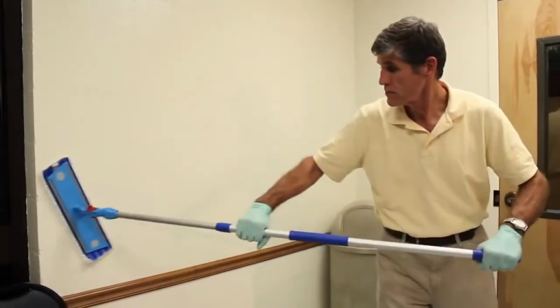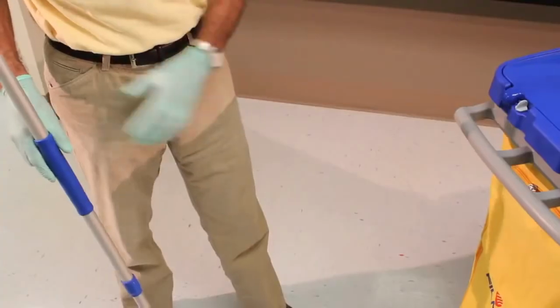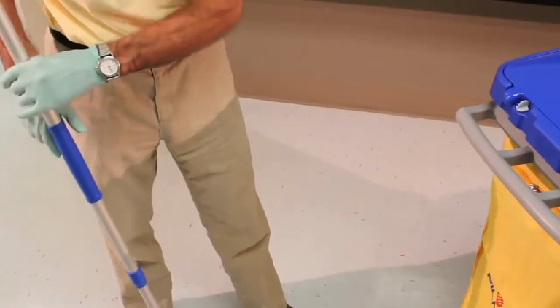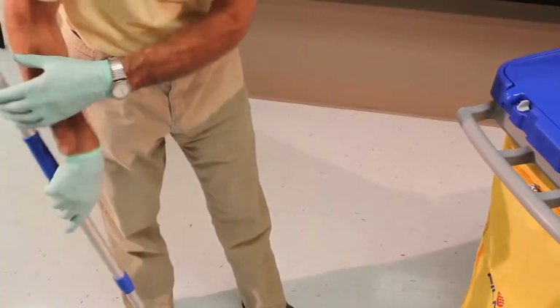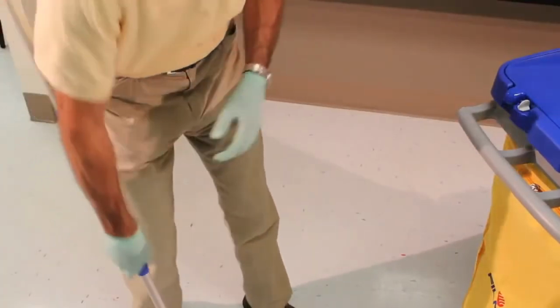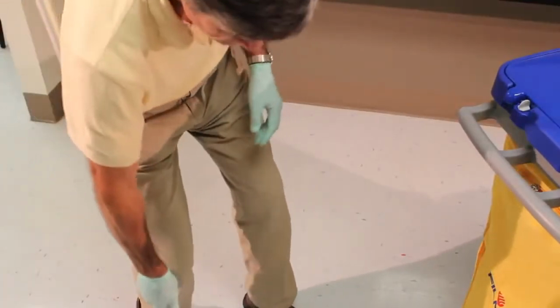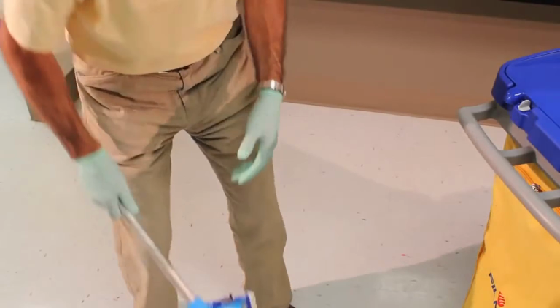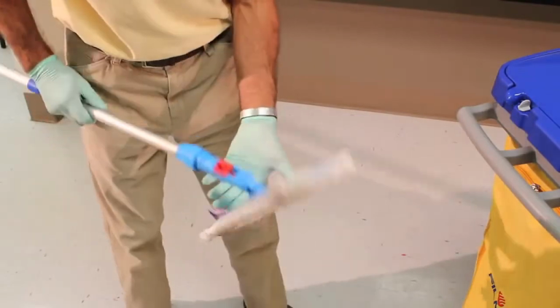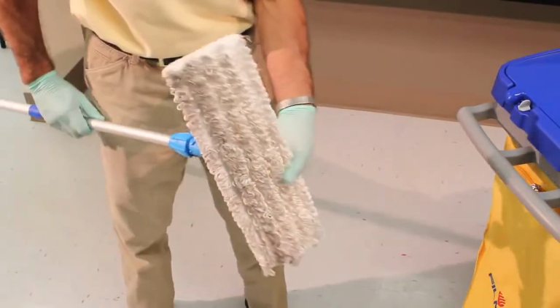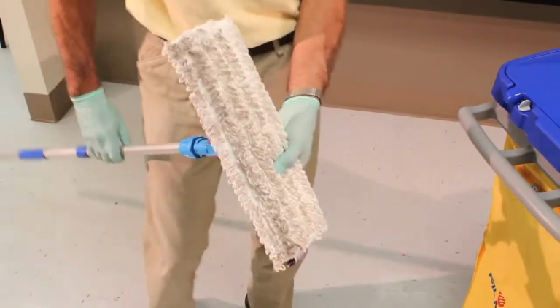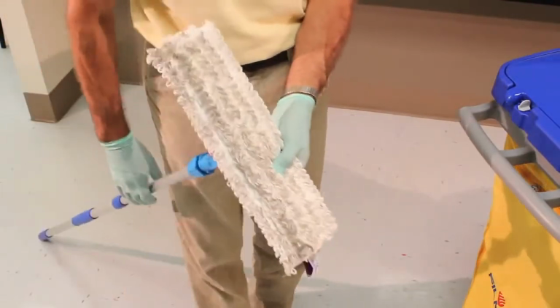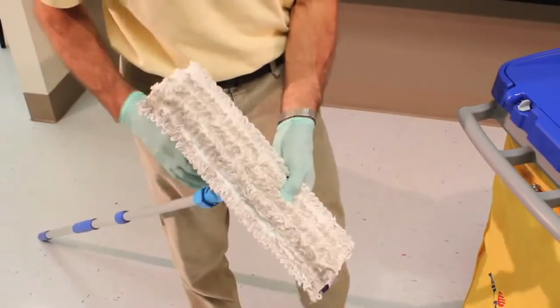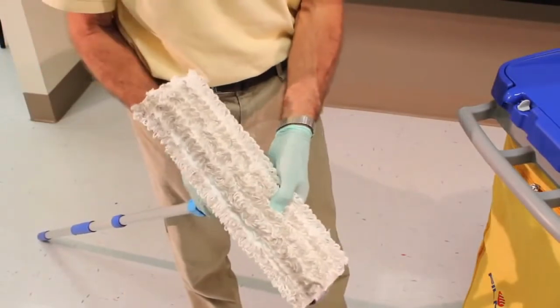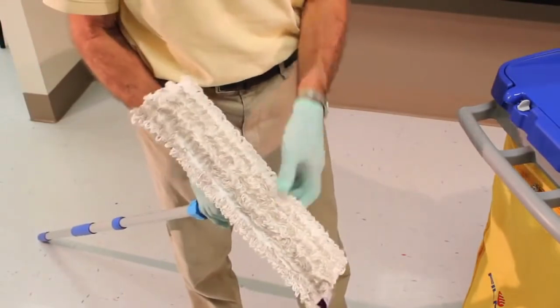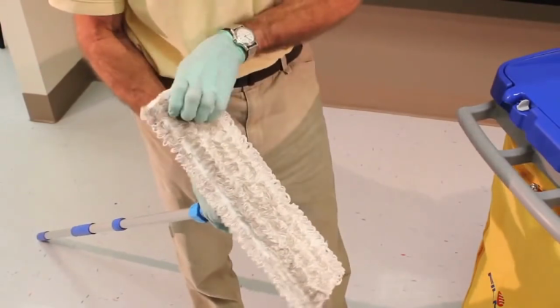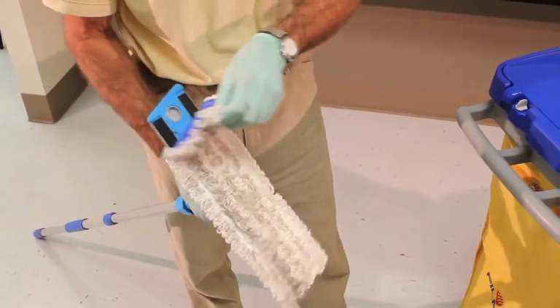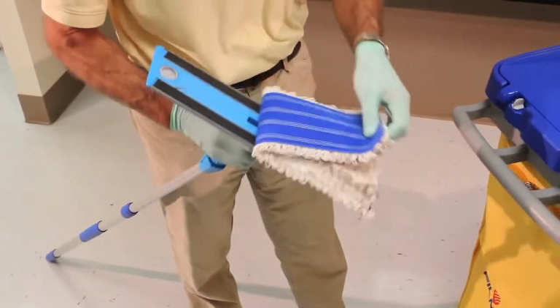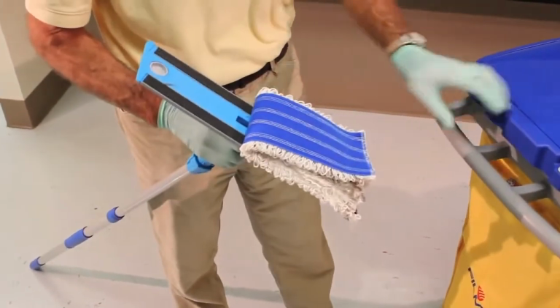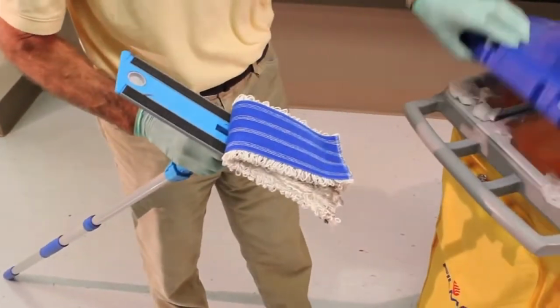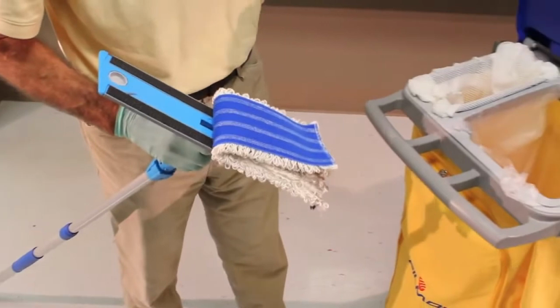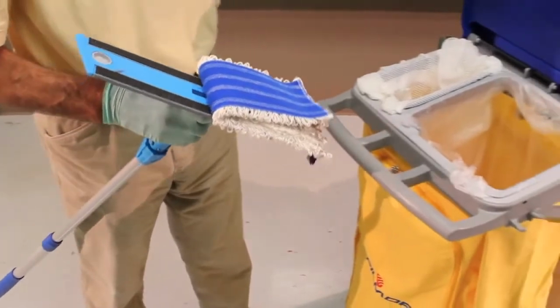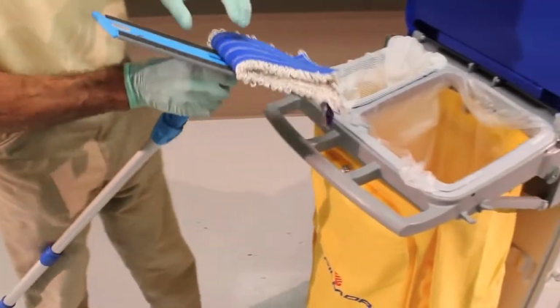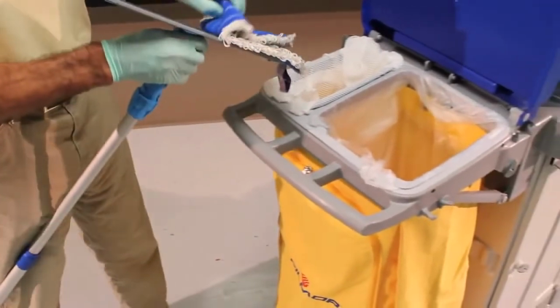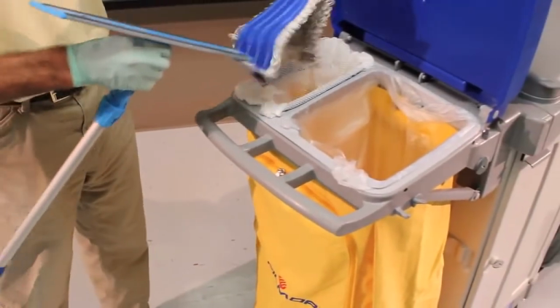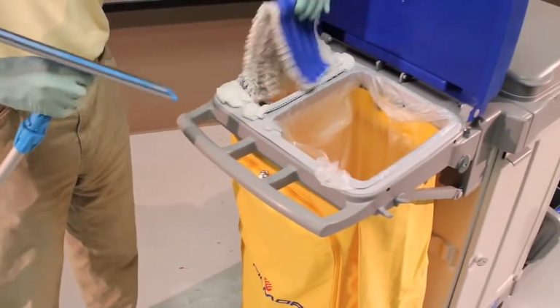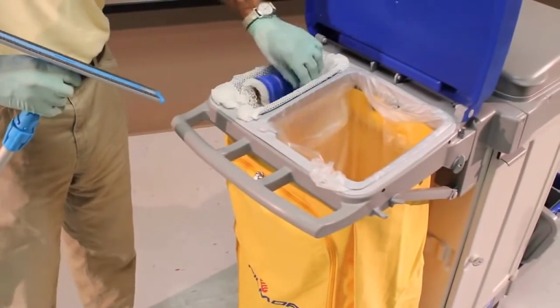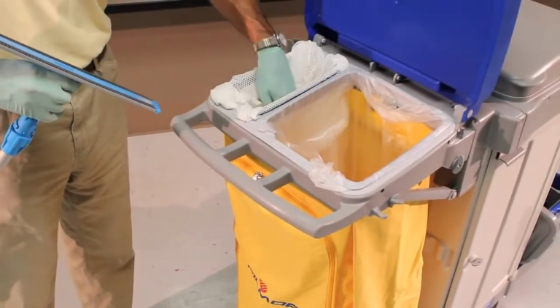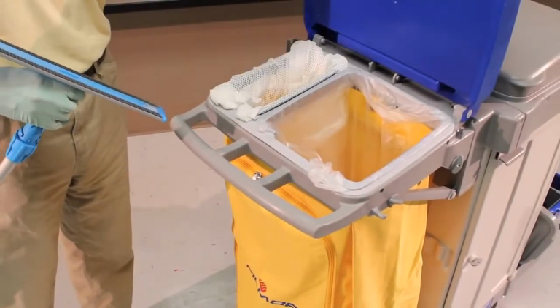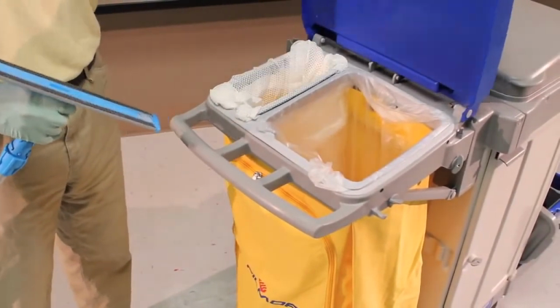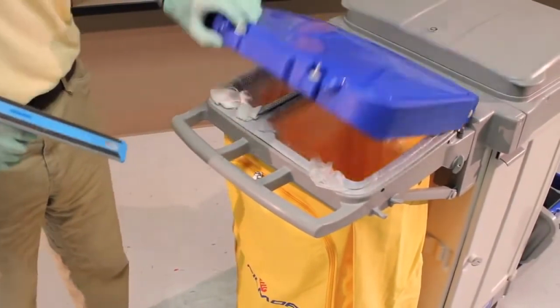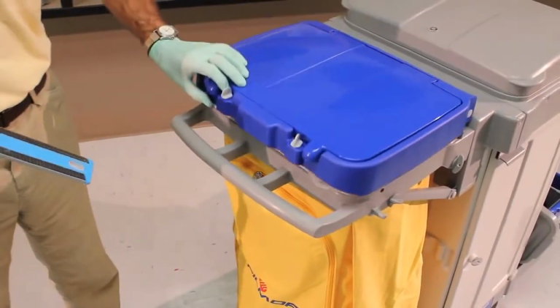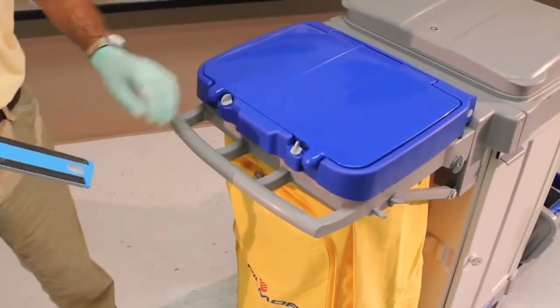With a gloved hand, peel back the dirty mop and place in a net laundry bag for proper care during washing. Do not leave unused mops in the charging bucket overnight to be used the next day.